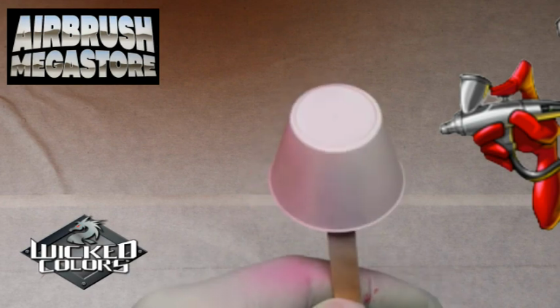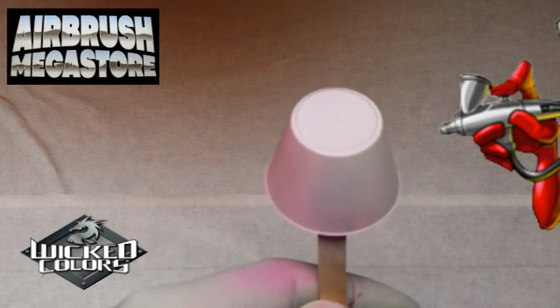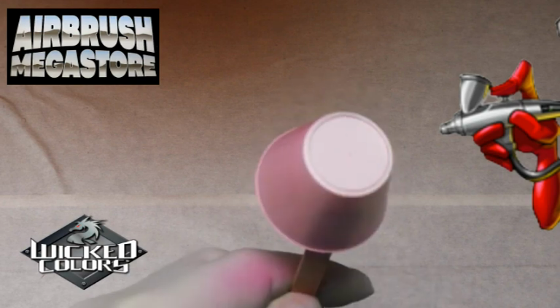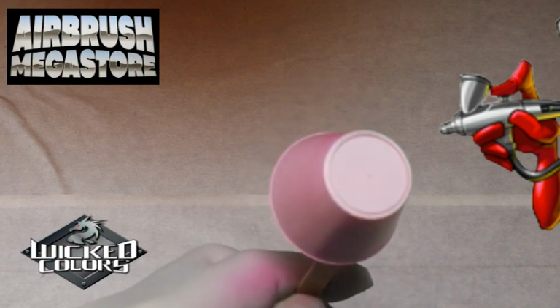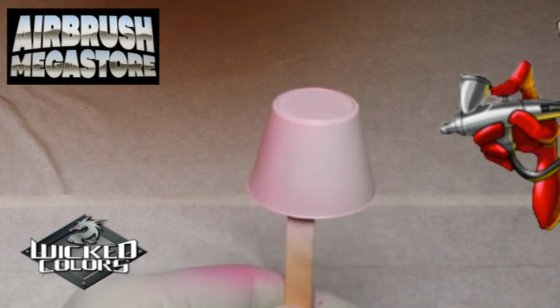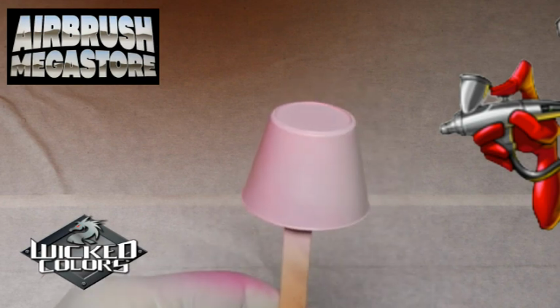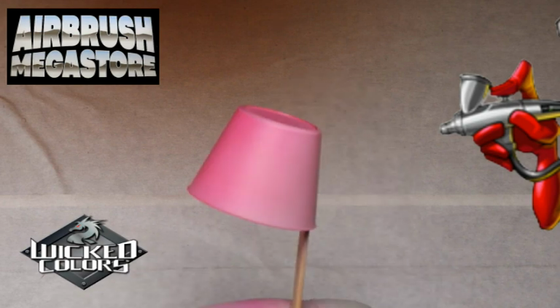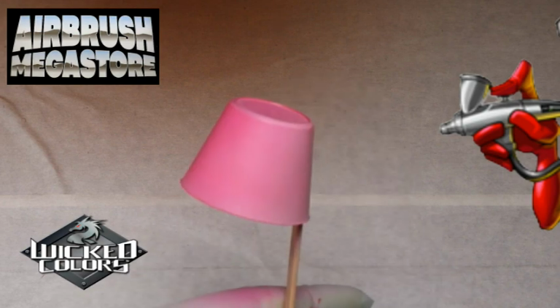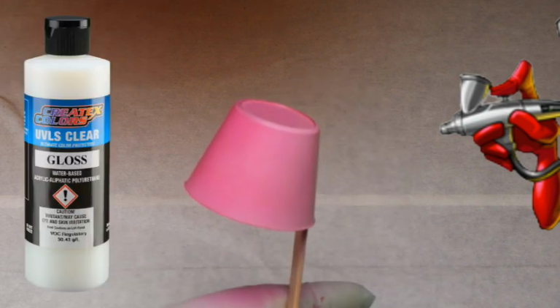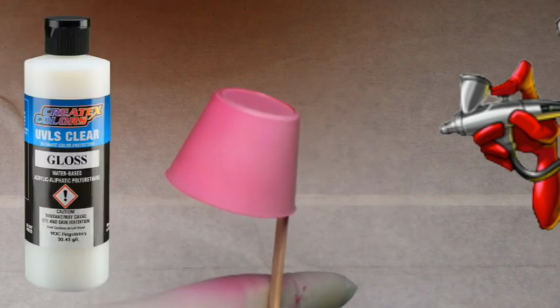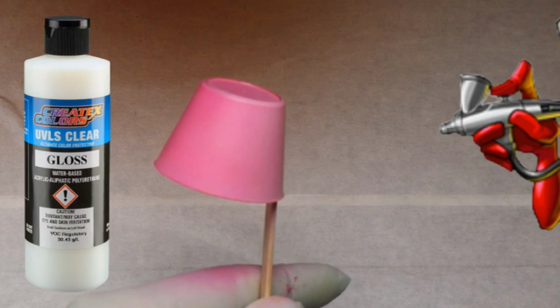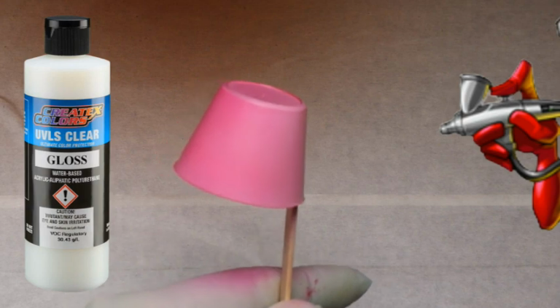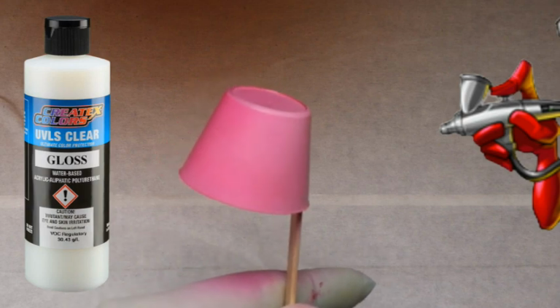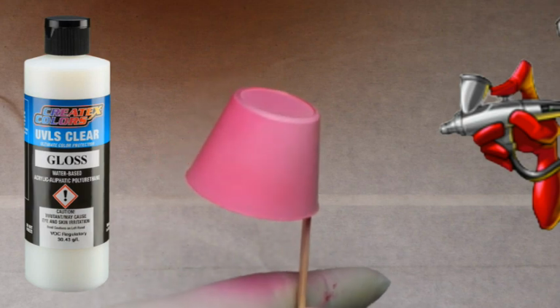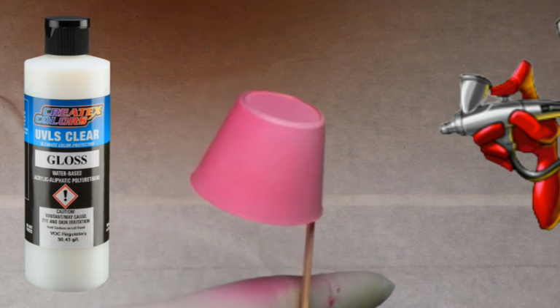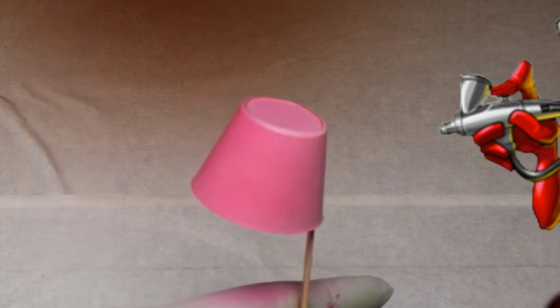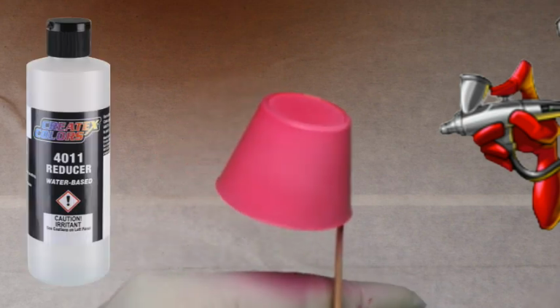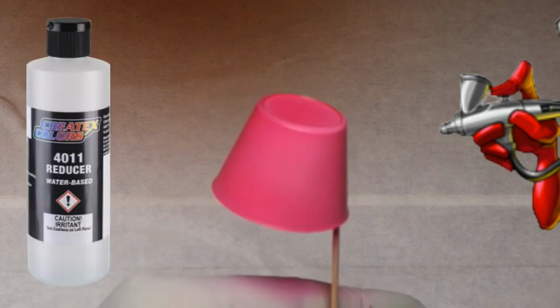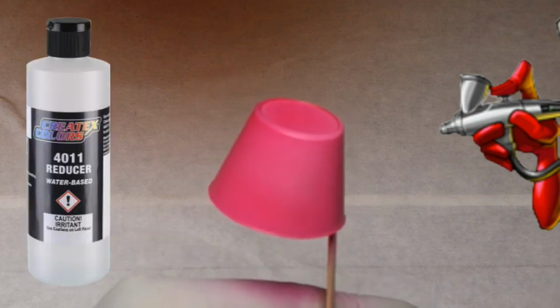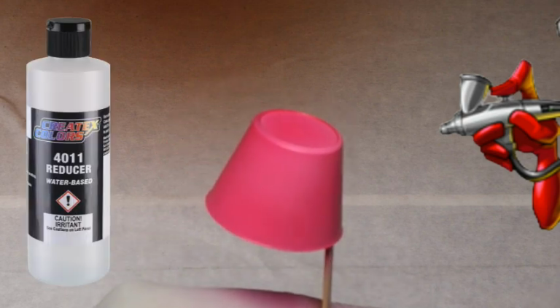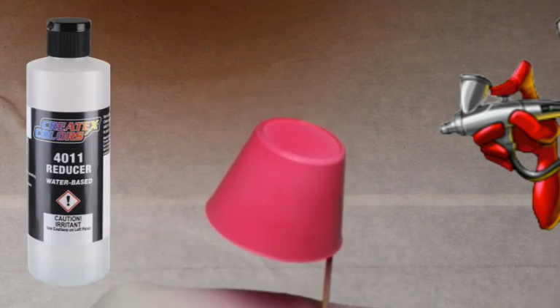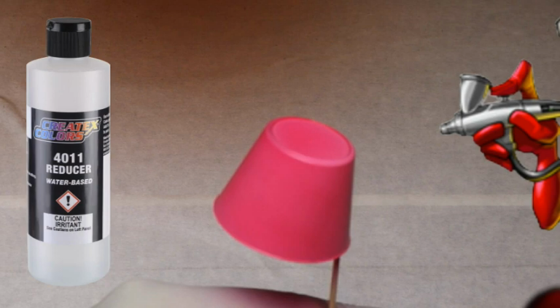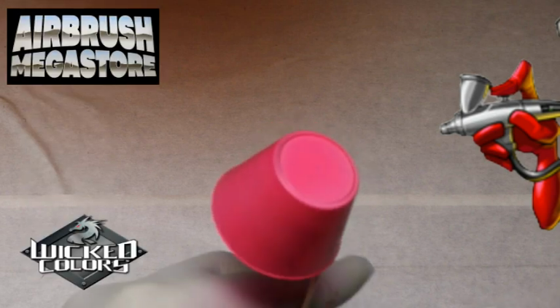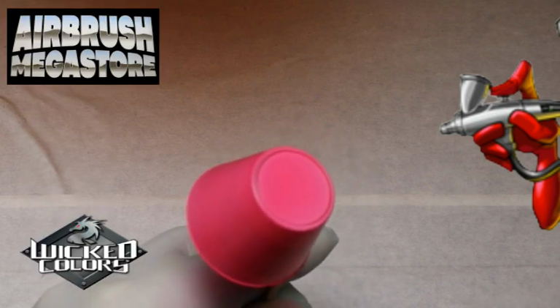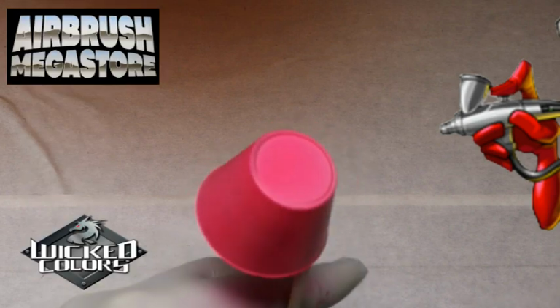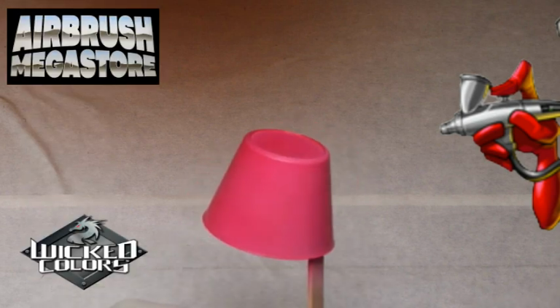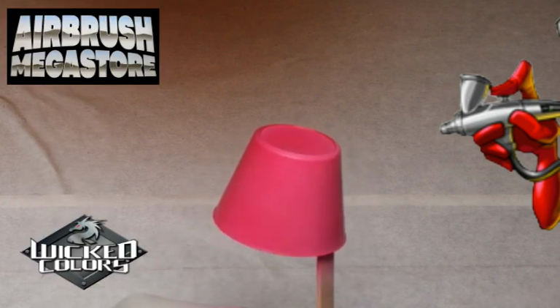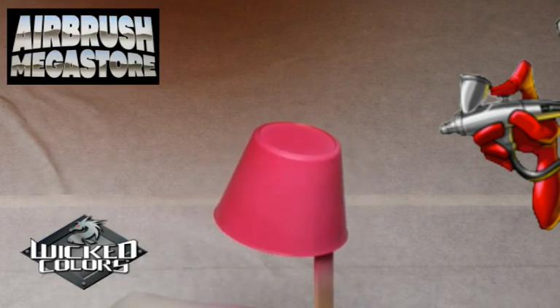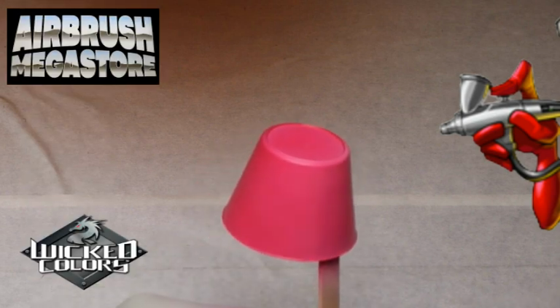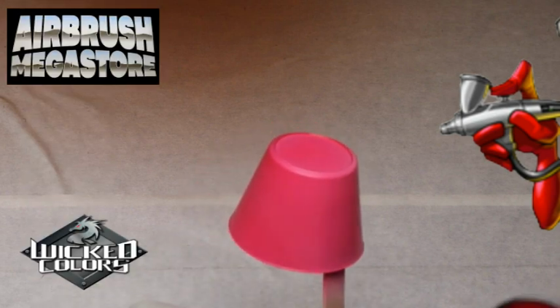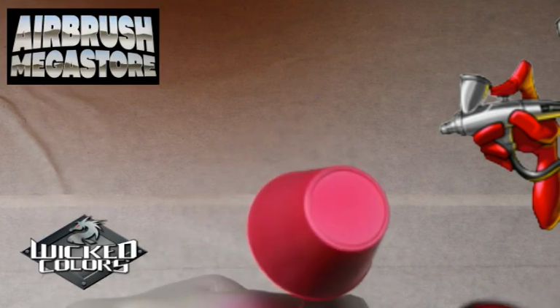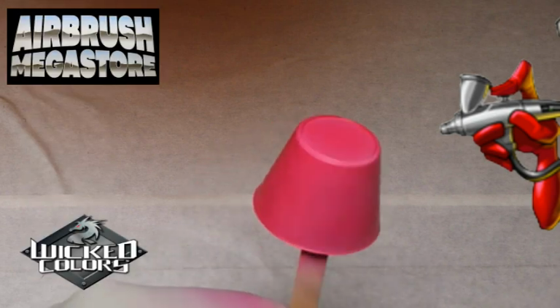We added approximately 30% of the 4050 UVLS Gloss to our paint per volume, then added approximately 10% of the 4011 reducer. After thinning with either, the paints will store best in a light-protected and cool area.